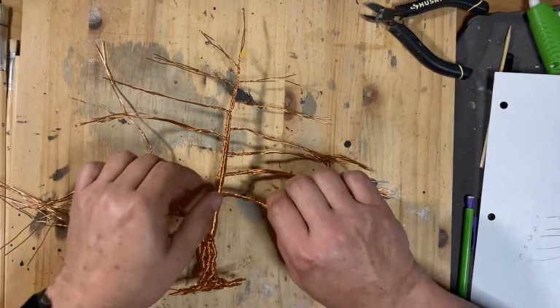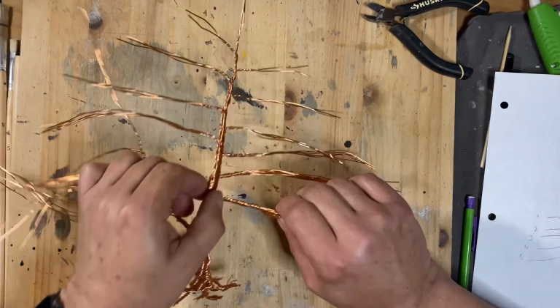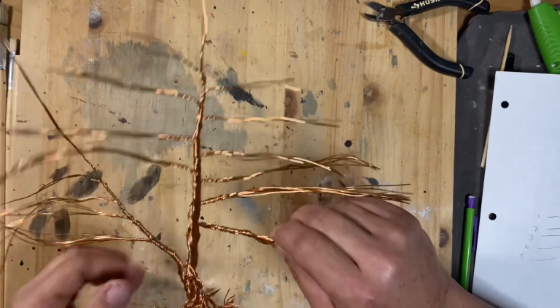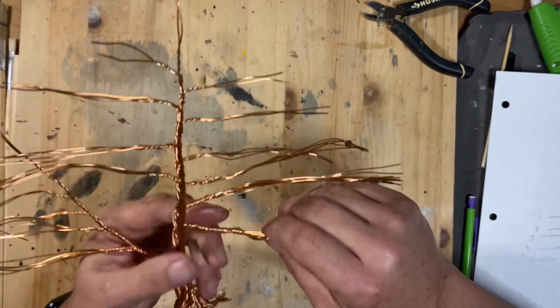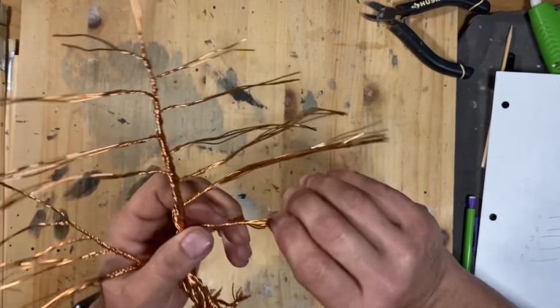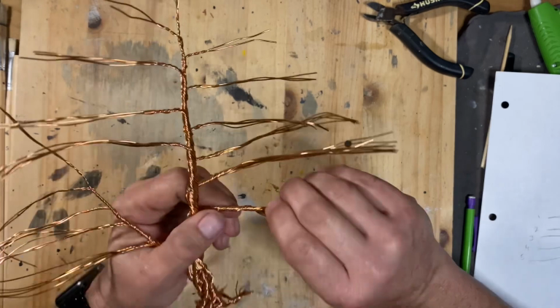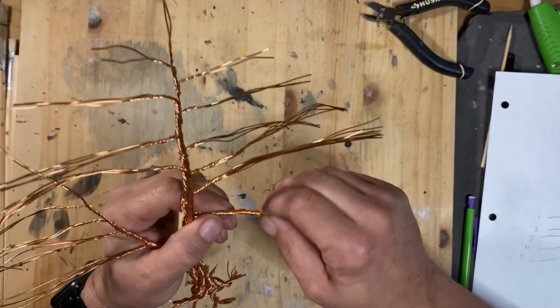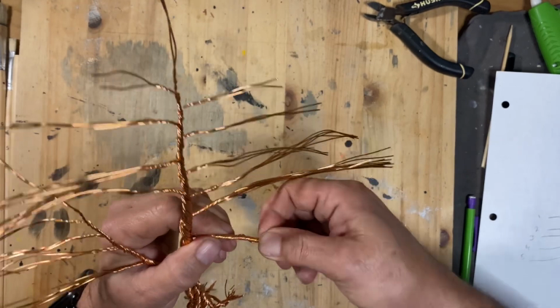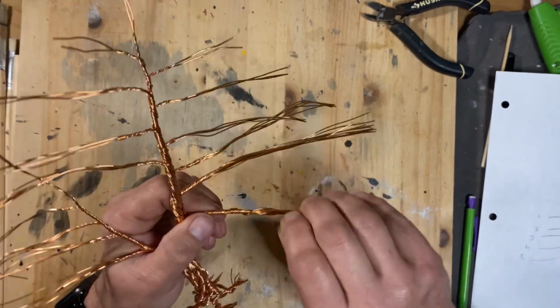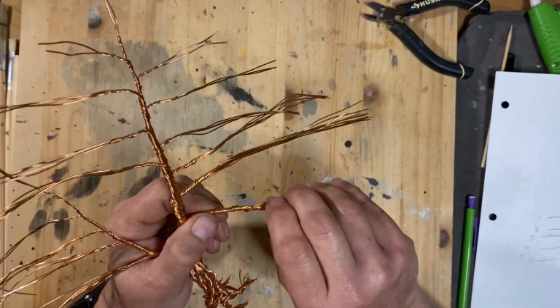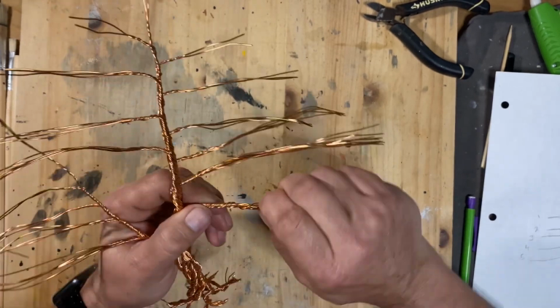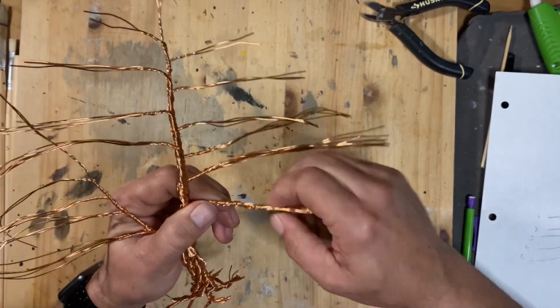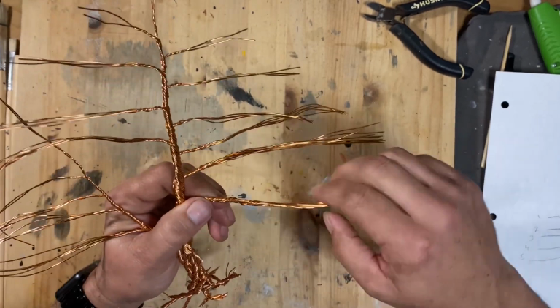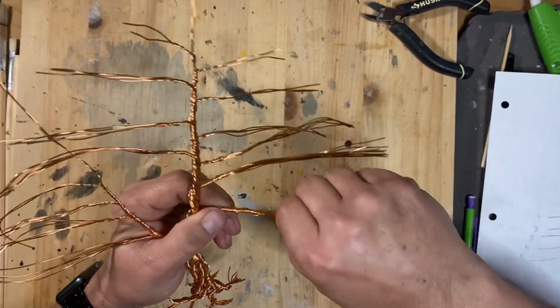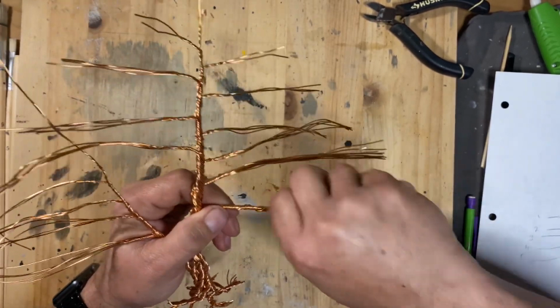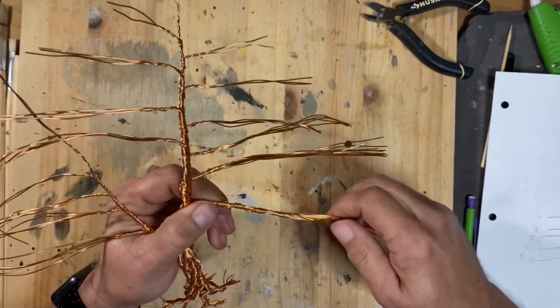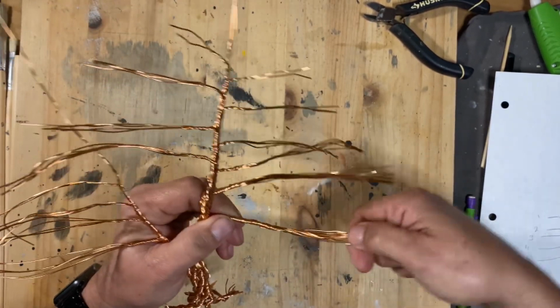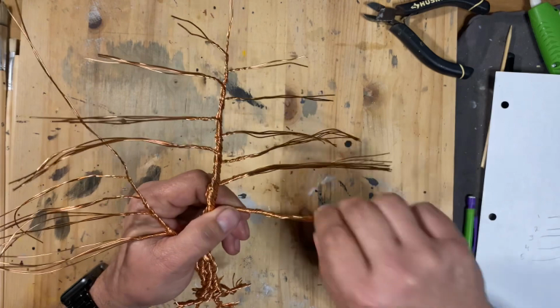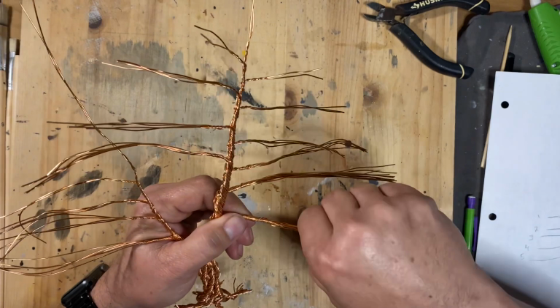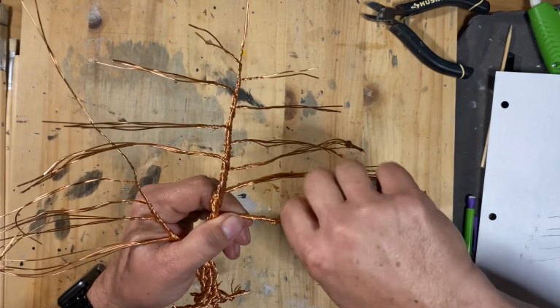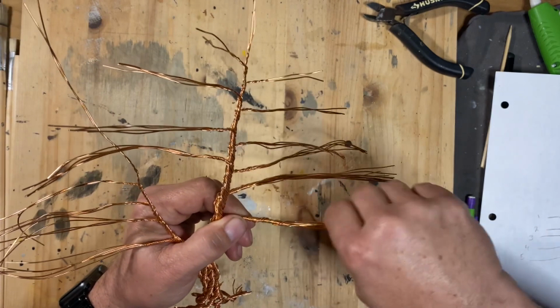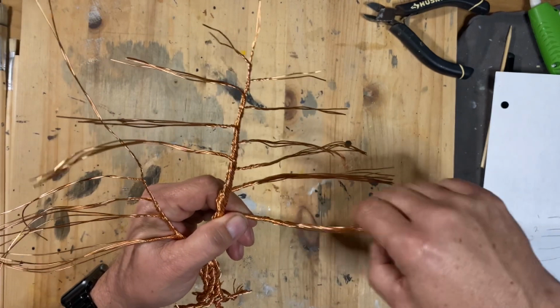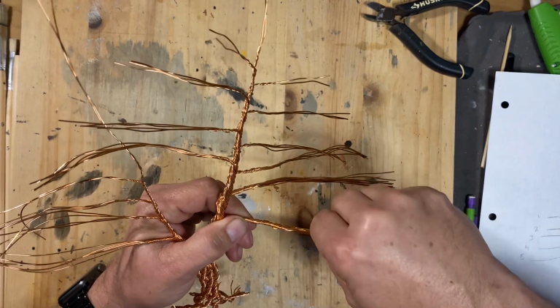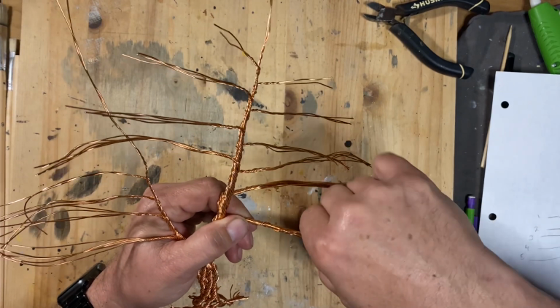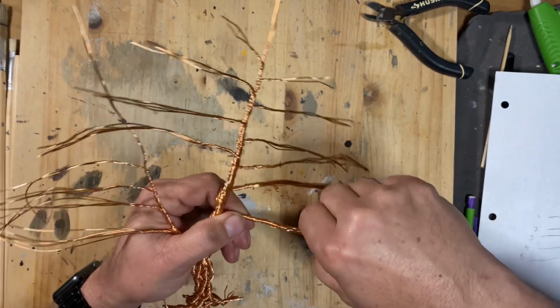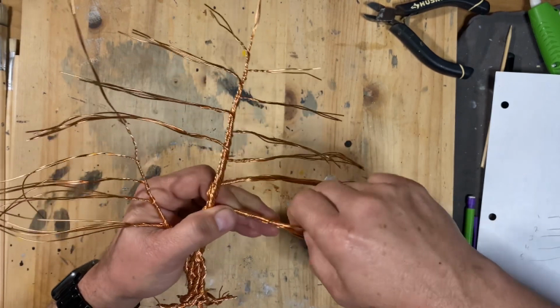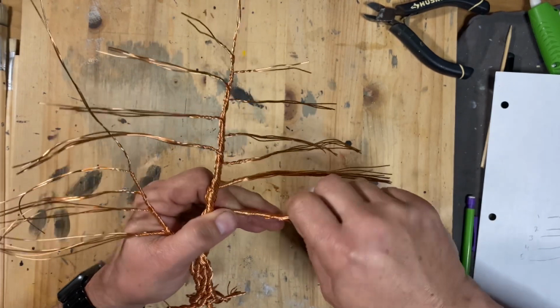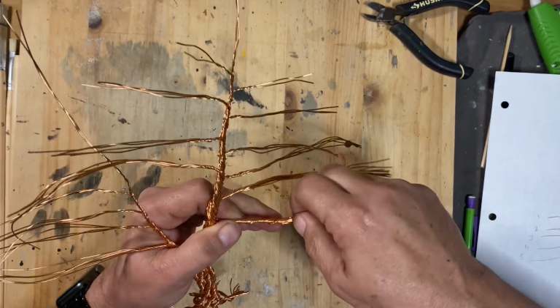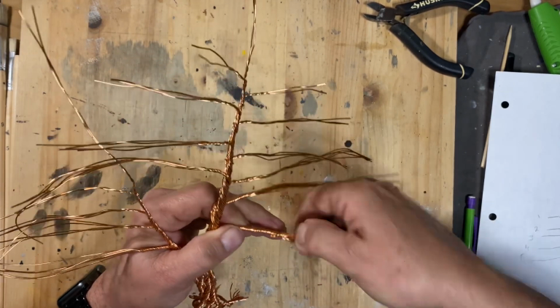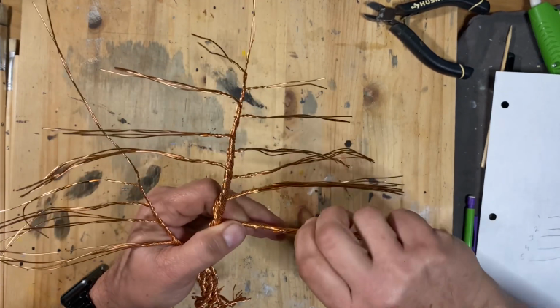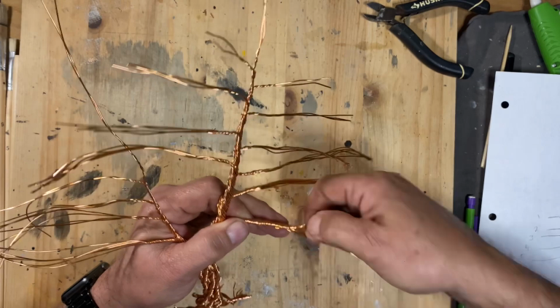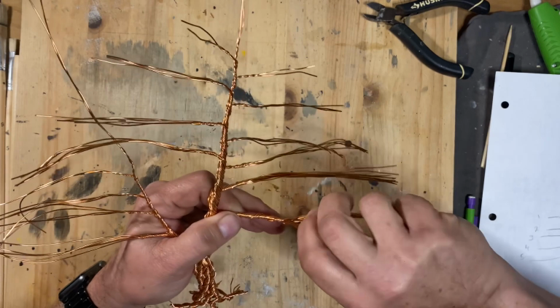Once I had all of the branch sets twisted out and separated from each other, then it was time to get down to twisting out the individual branches to make it more like a tree.